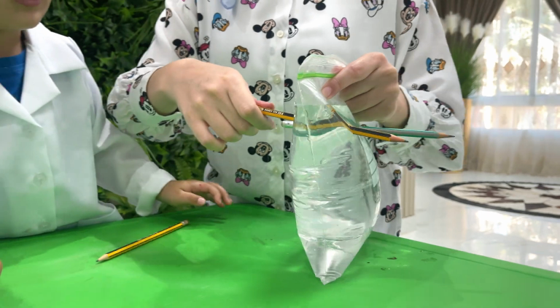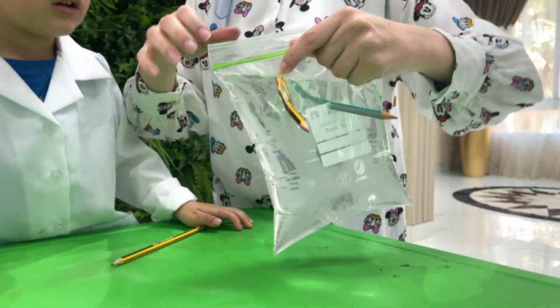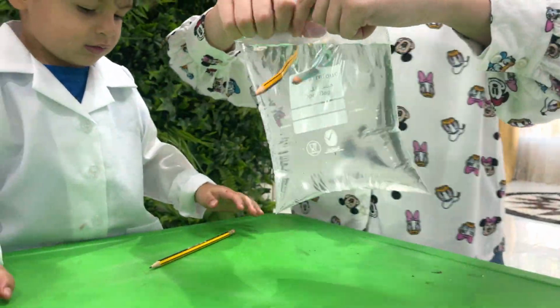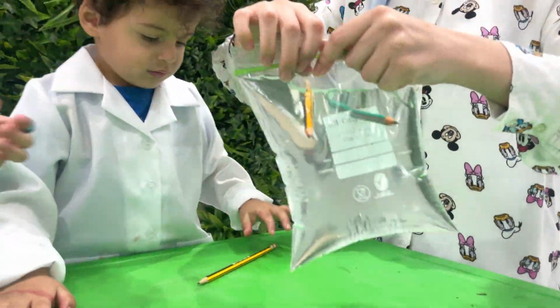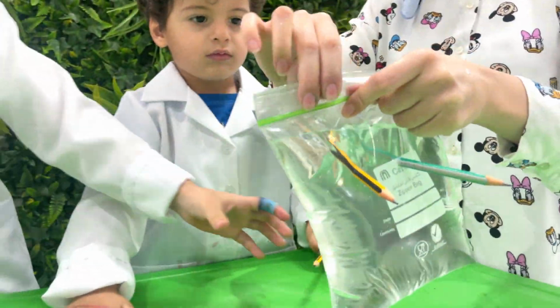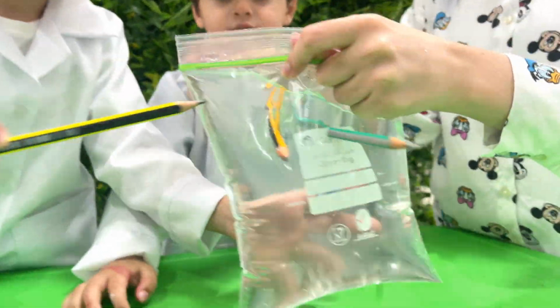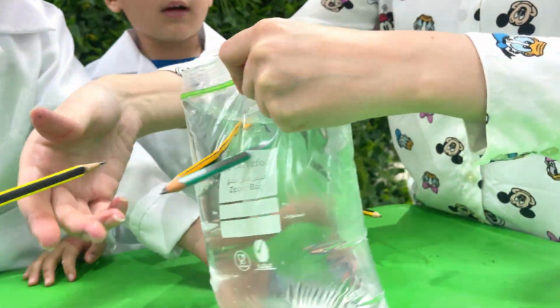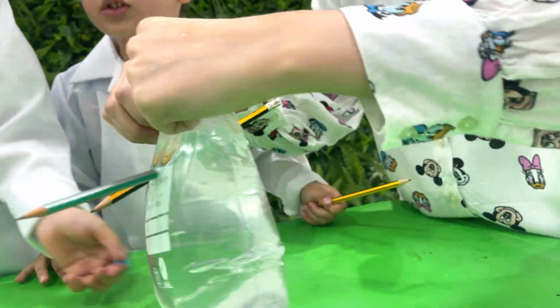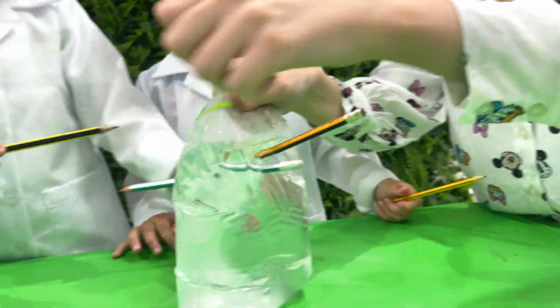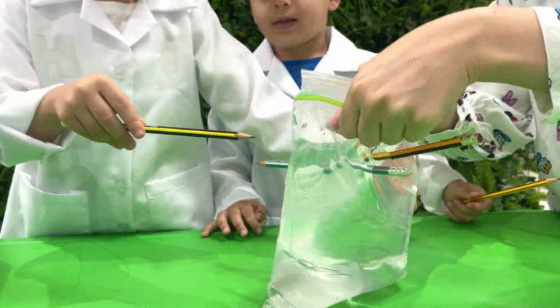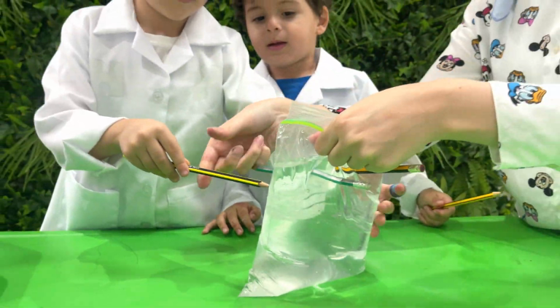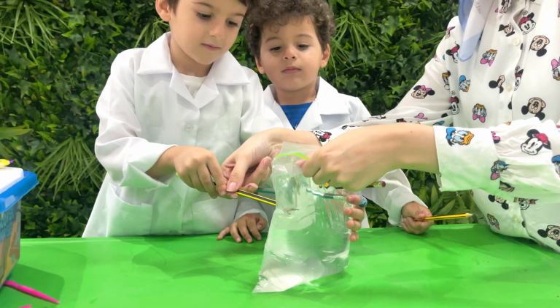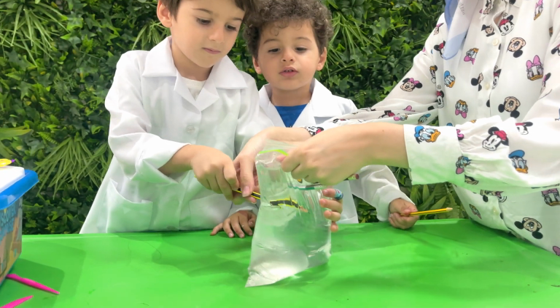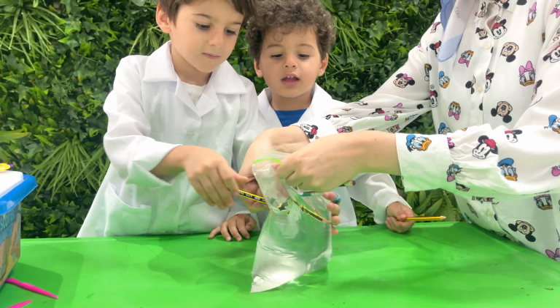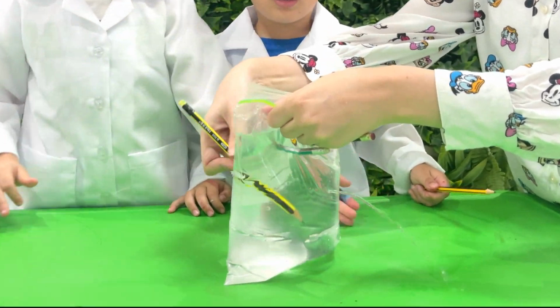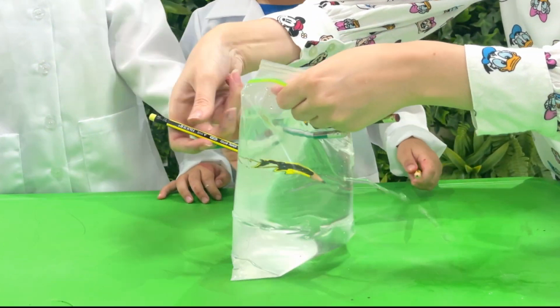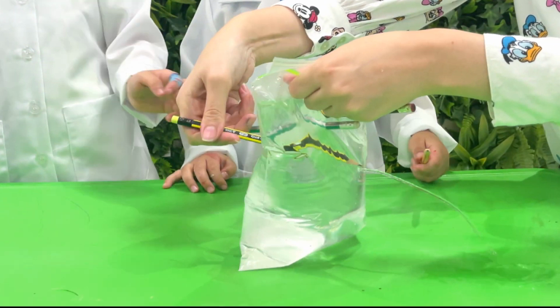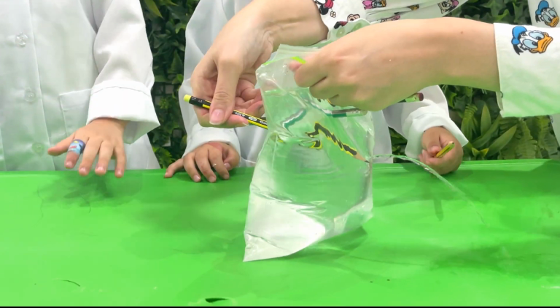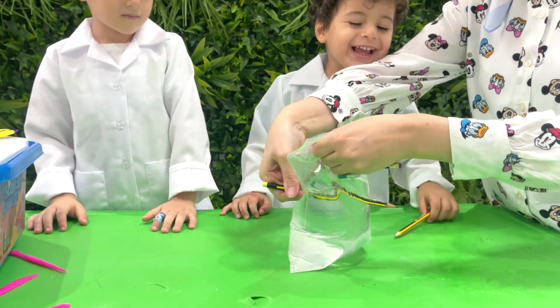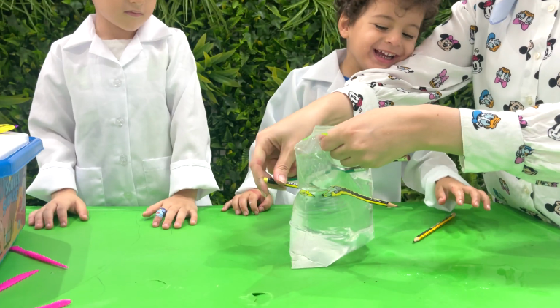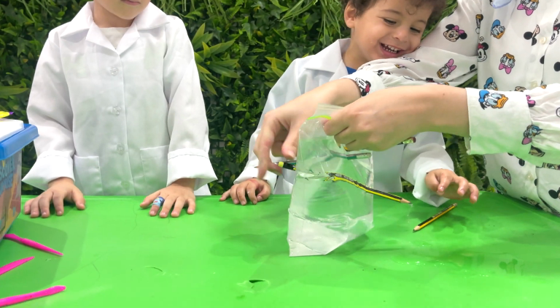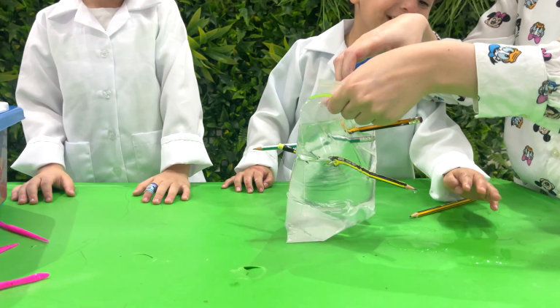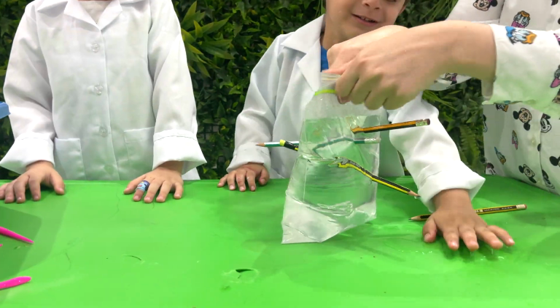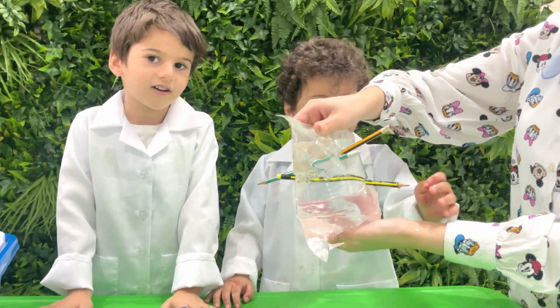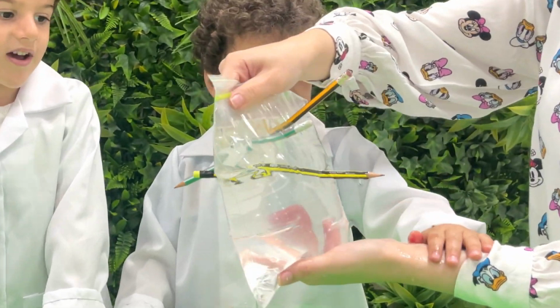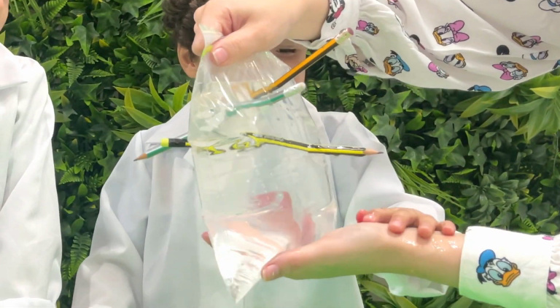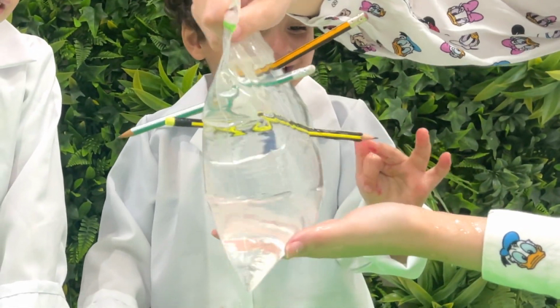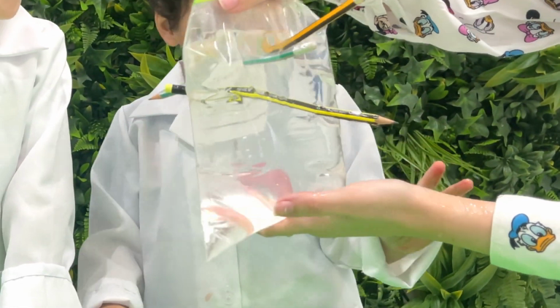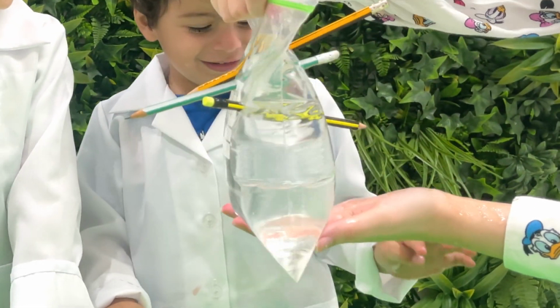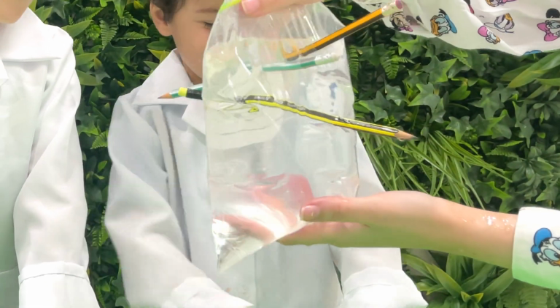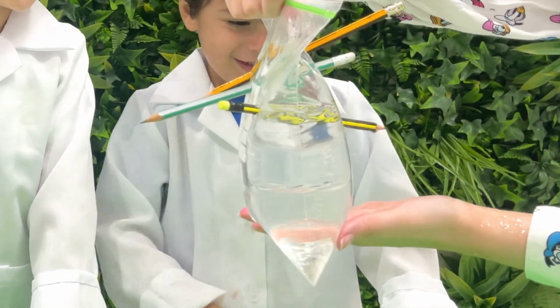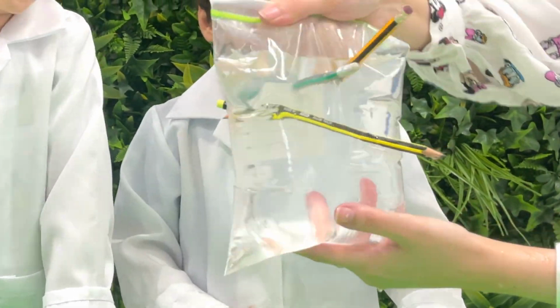Look at that! The pencils are inside the bag, surrounded by water. The bag is made of a special material that's super strong and stretchy — it holds the pencils tight so they can't poke through. That's why our magical water stays inside the bag!